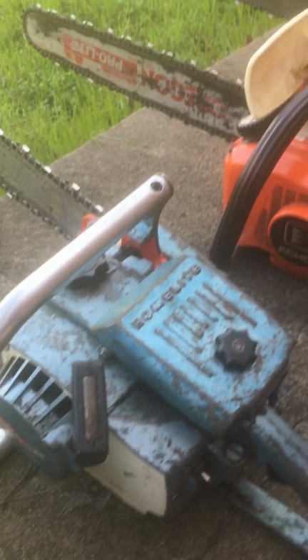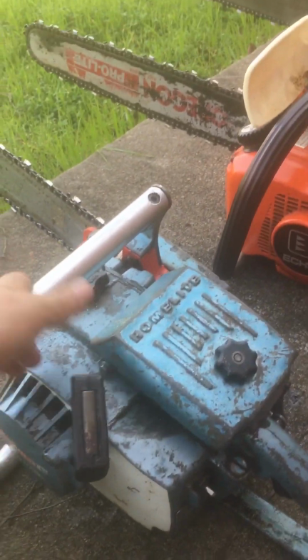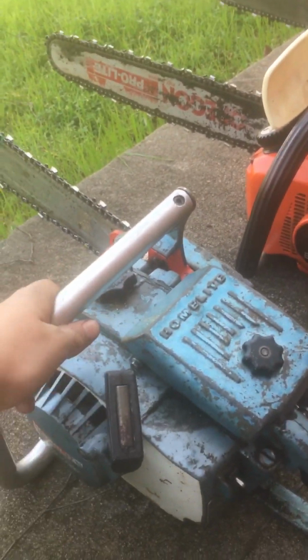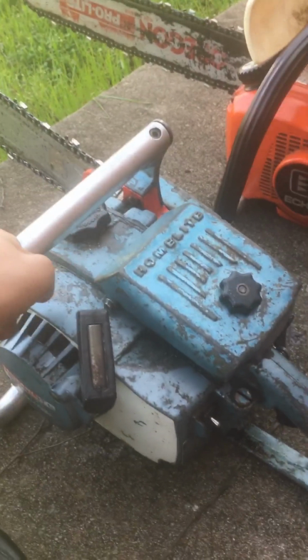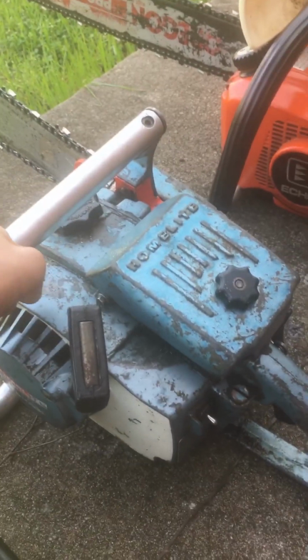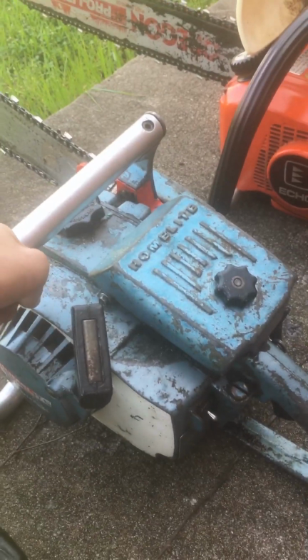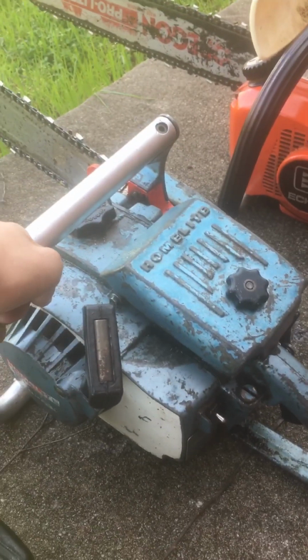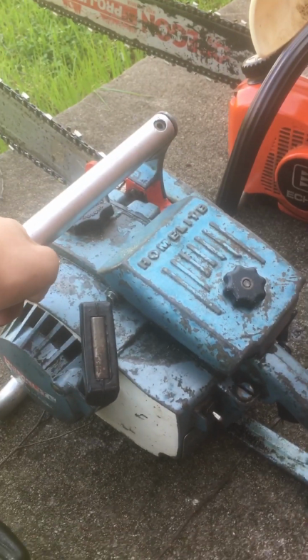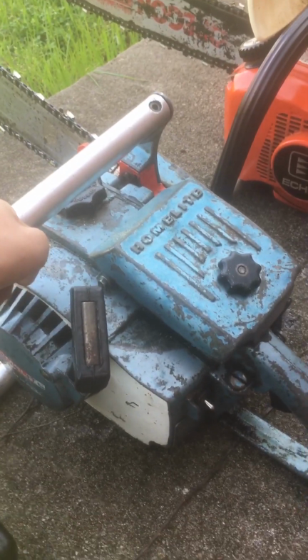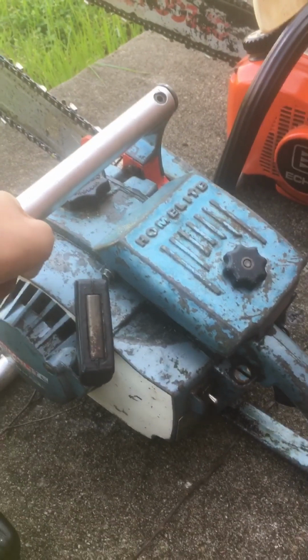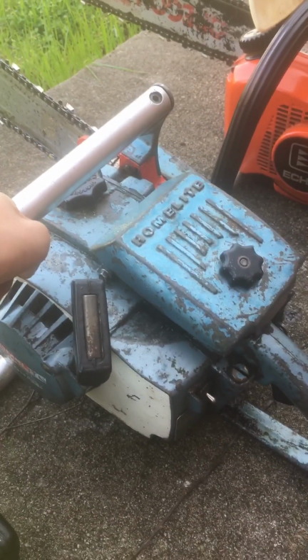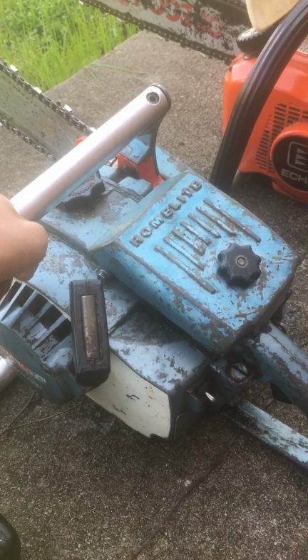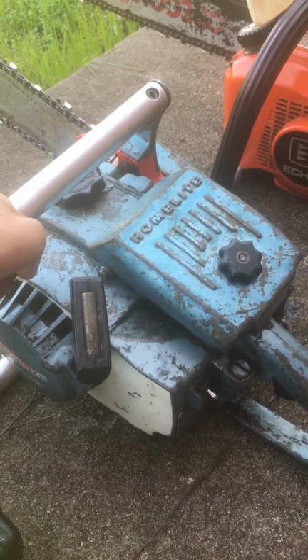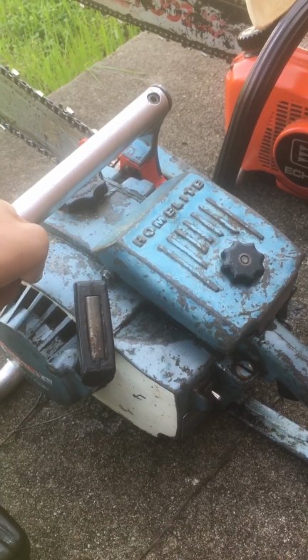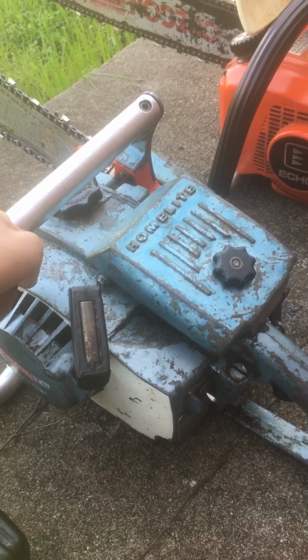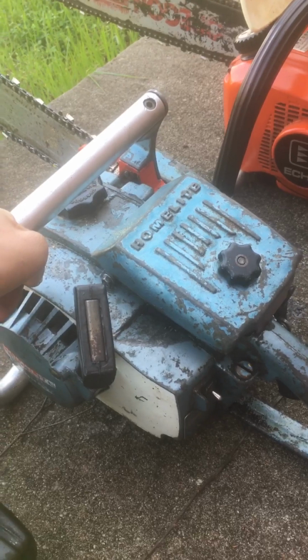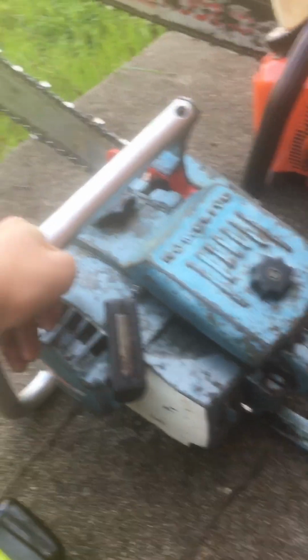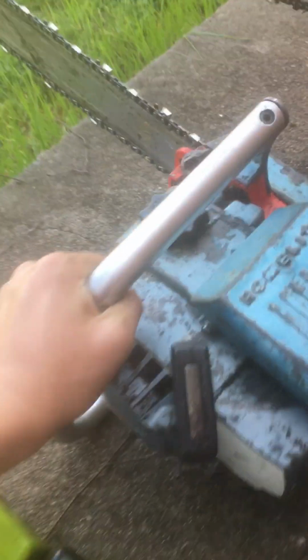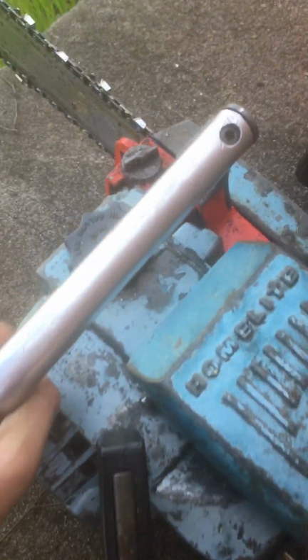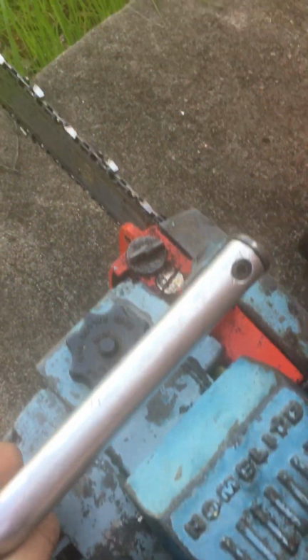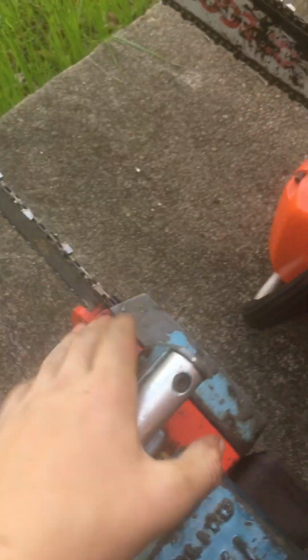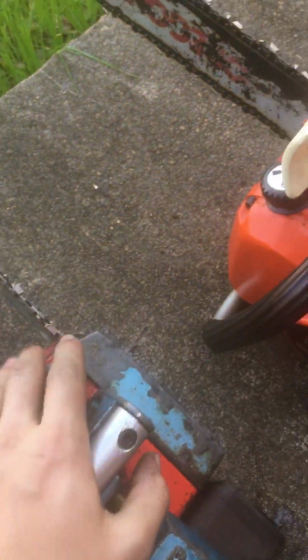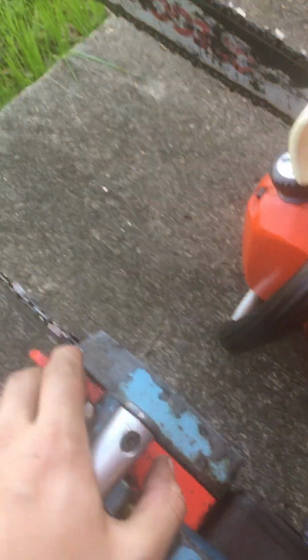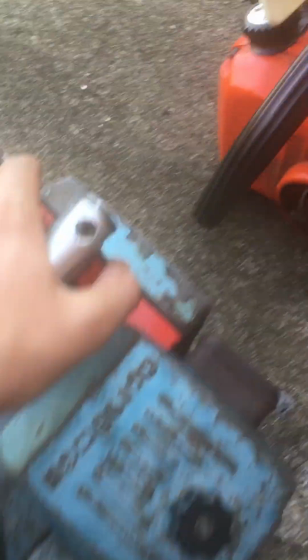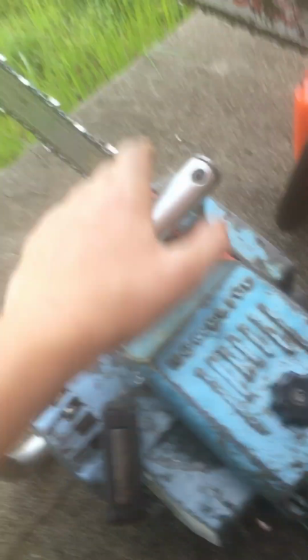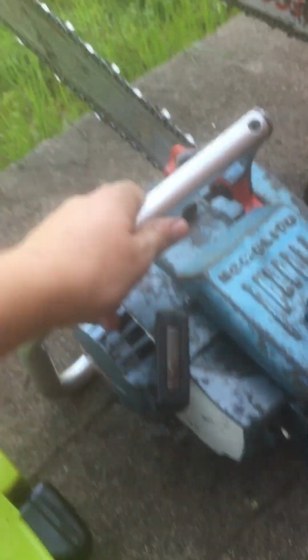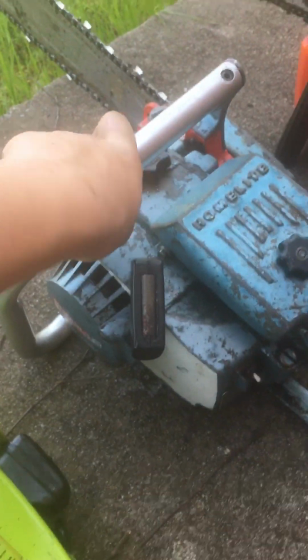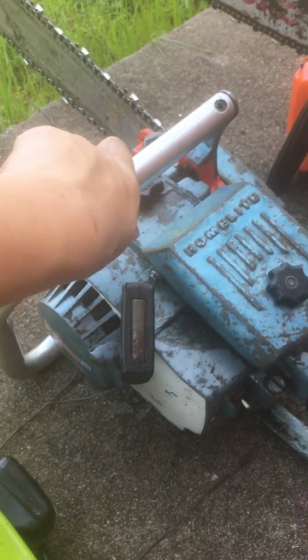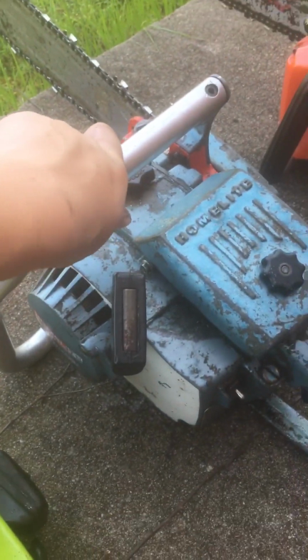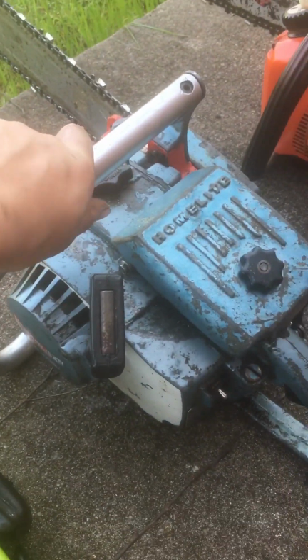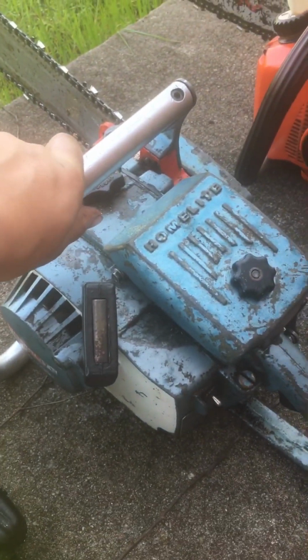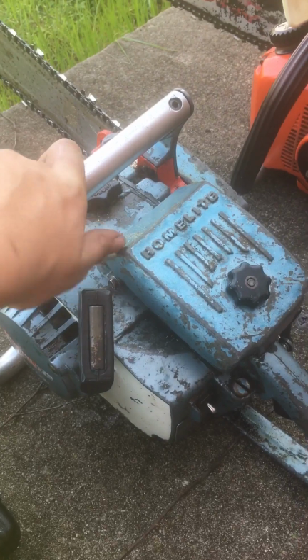Here's an early Super XL, 1968-1969, but the oil tank has been replaced. It's a great saw.